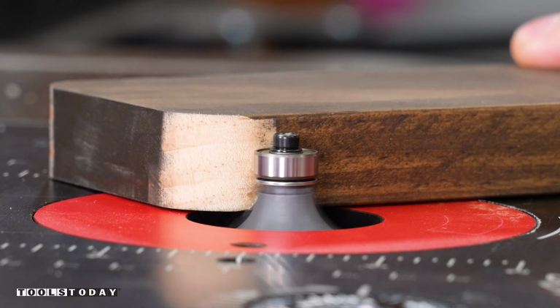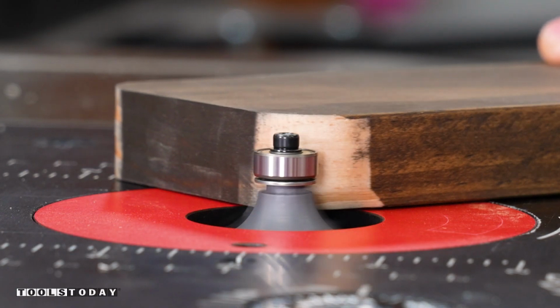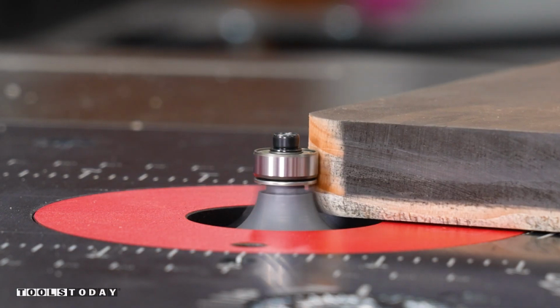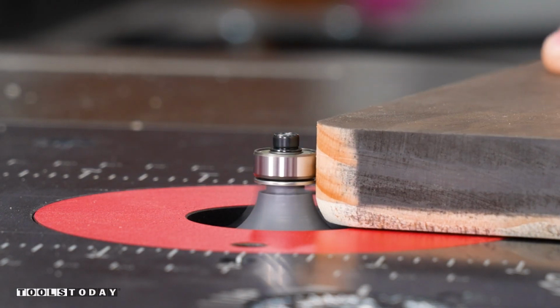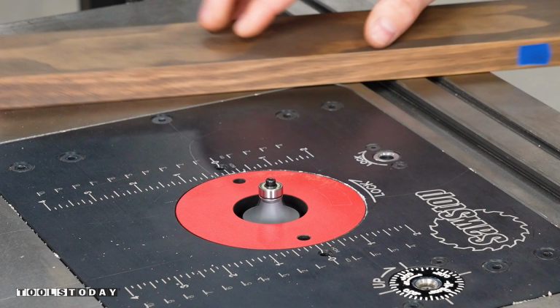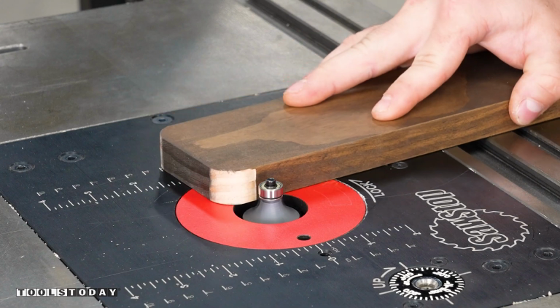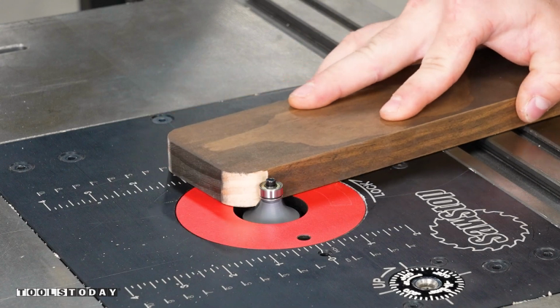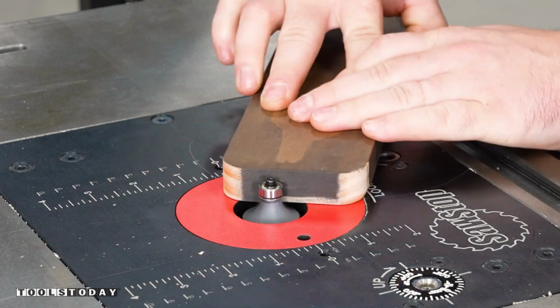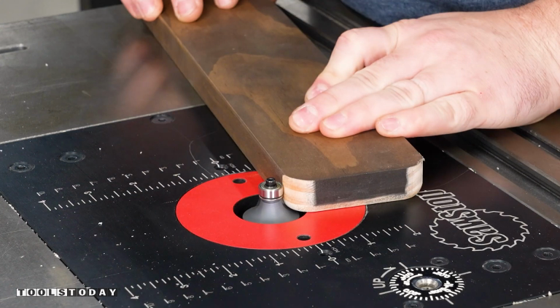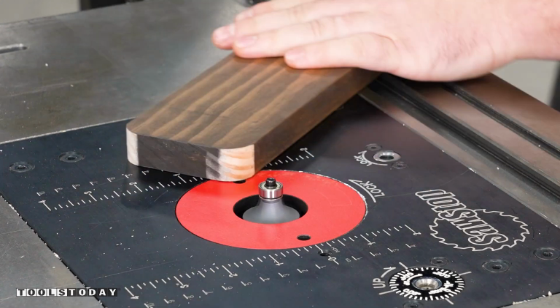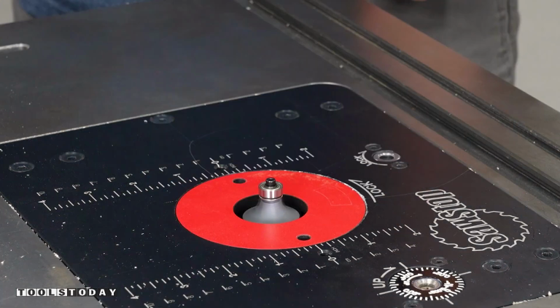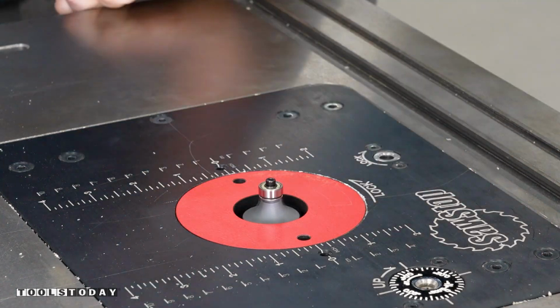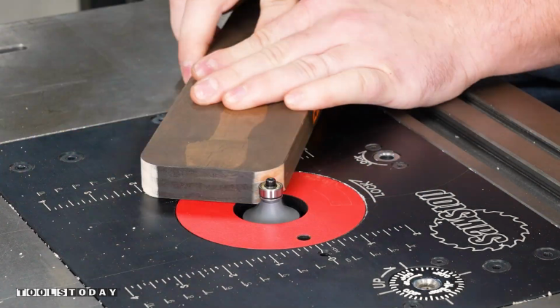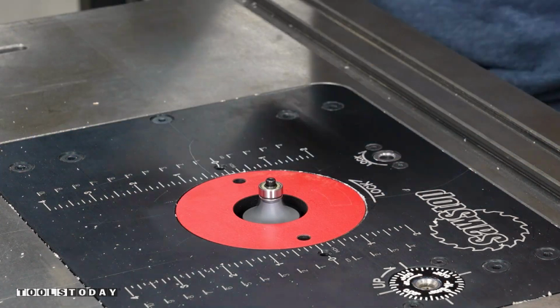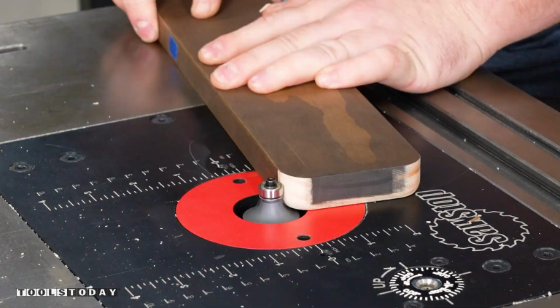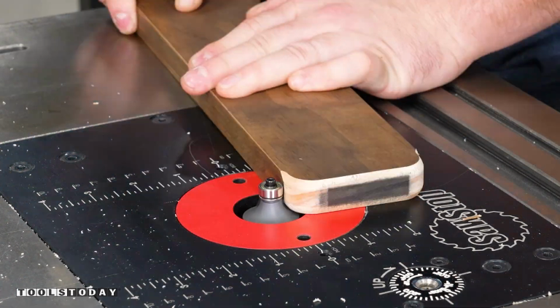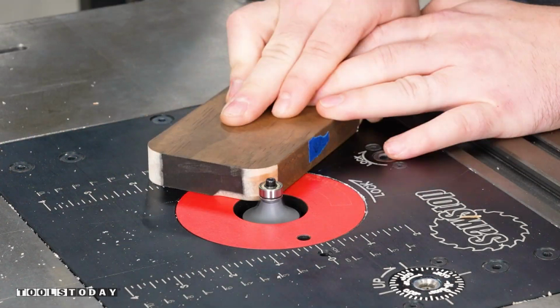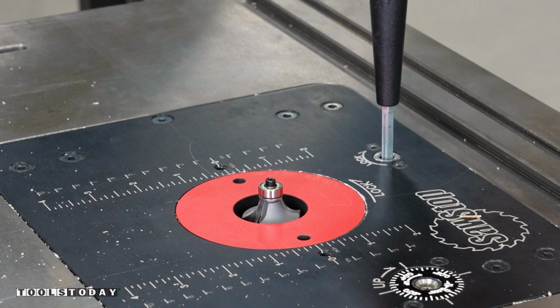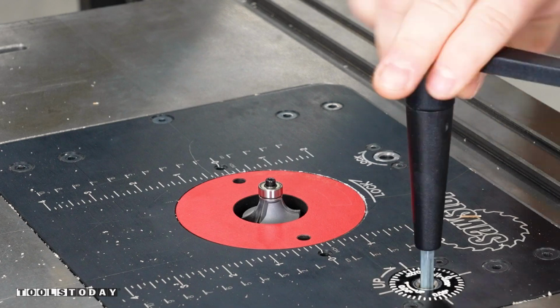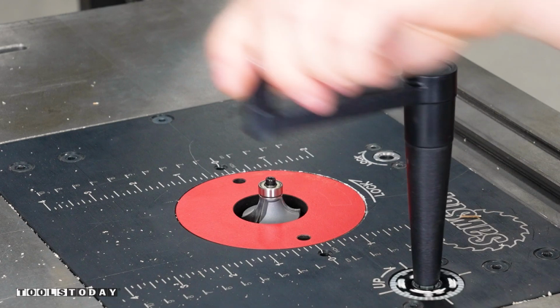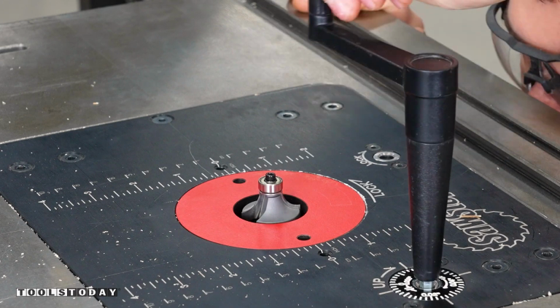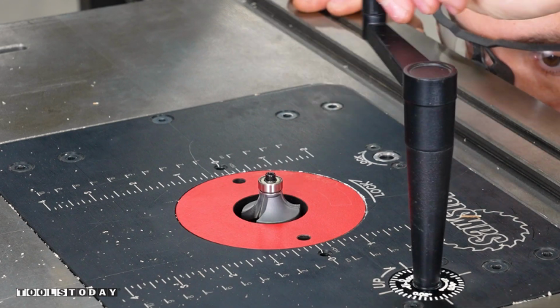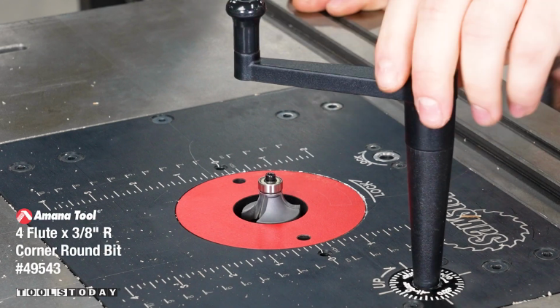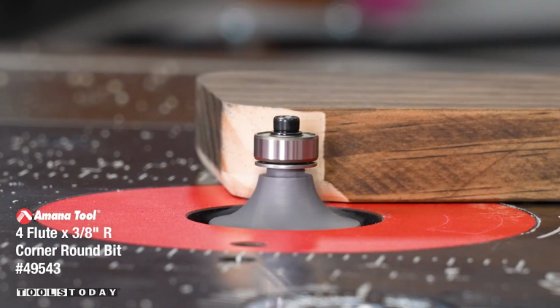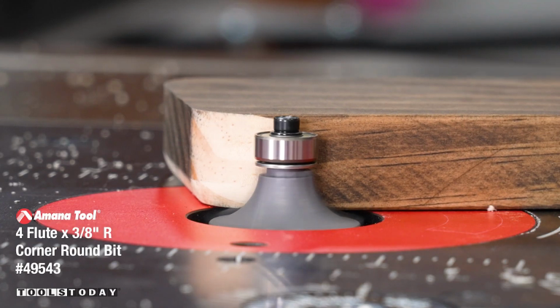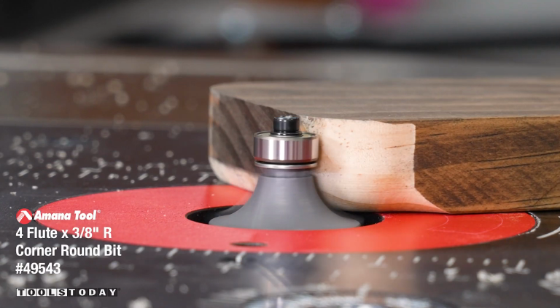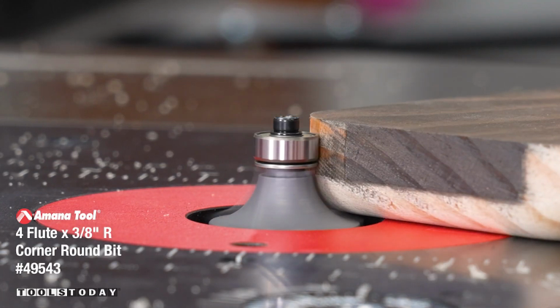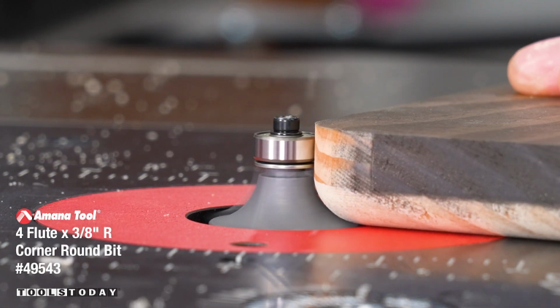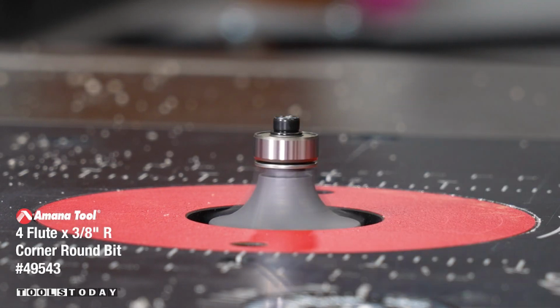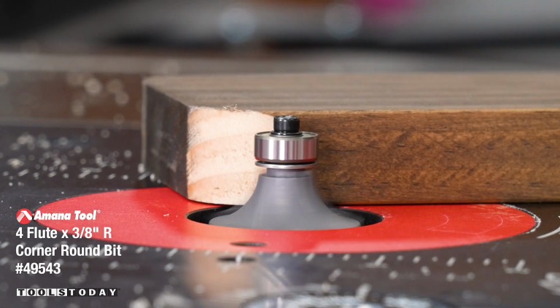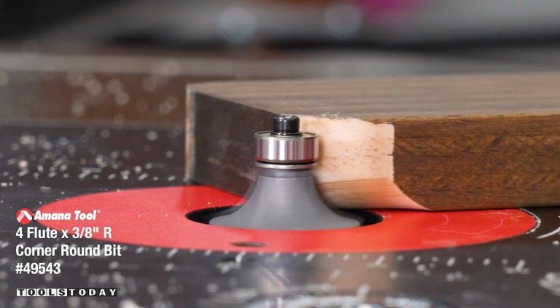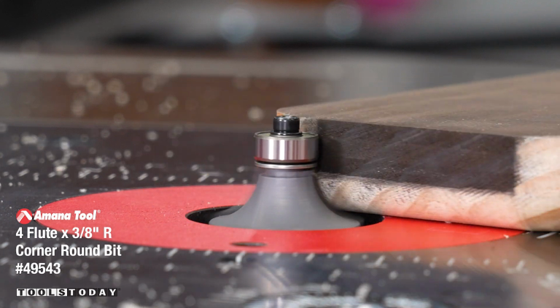Those edges are still a little sharp, so we'll soften those with a round-over bit. This is a large 3/8-inch round over and I did that in a couple of passes so it didn't take too much at a single time, leaving a really clean cut.